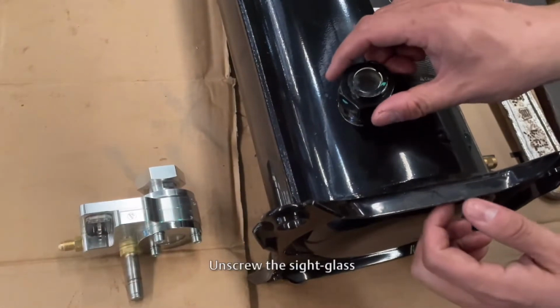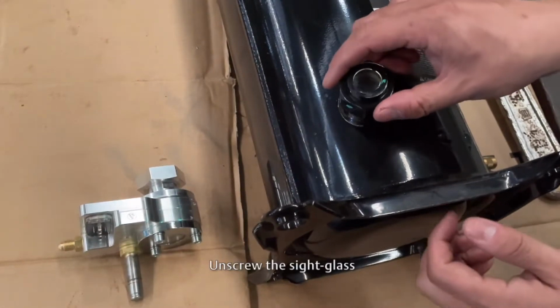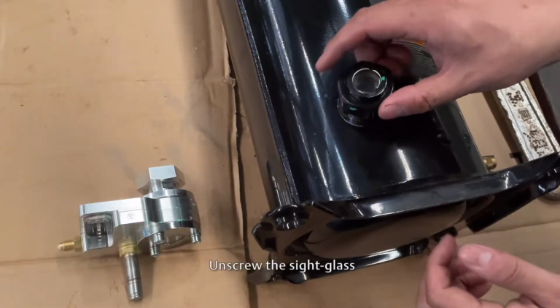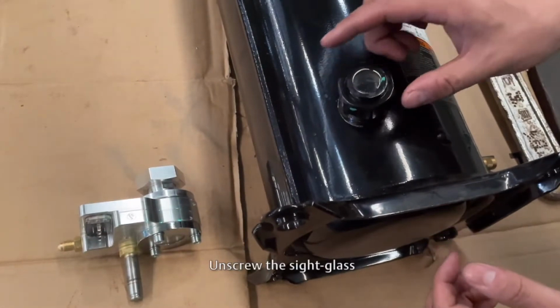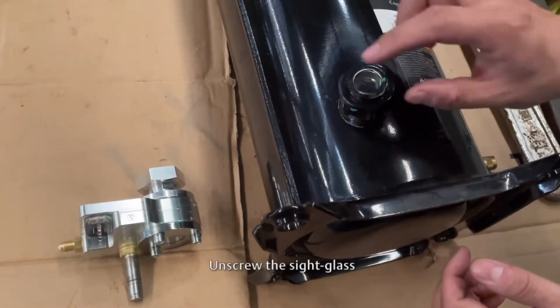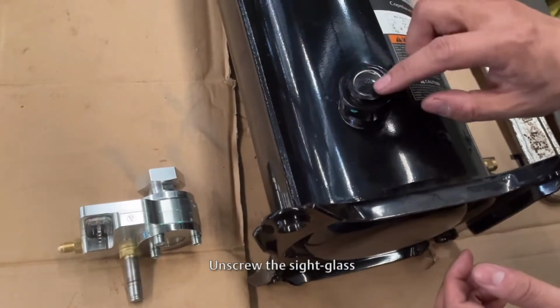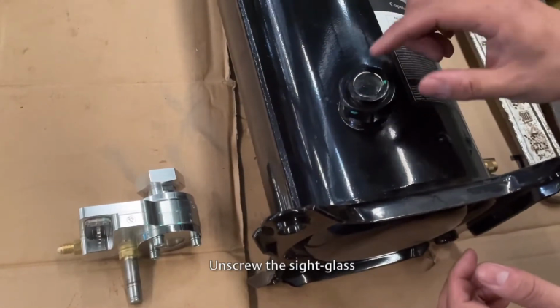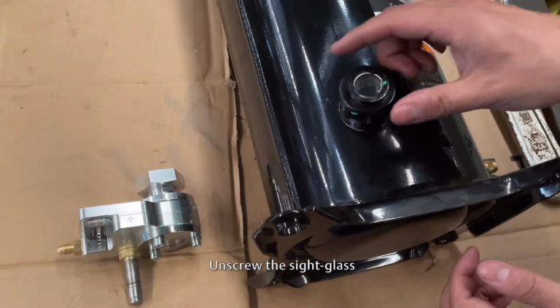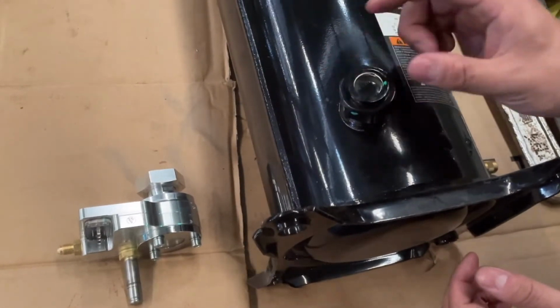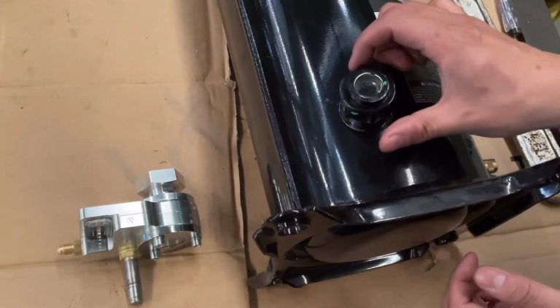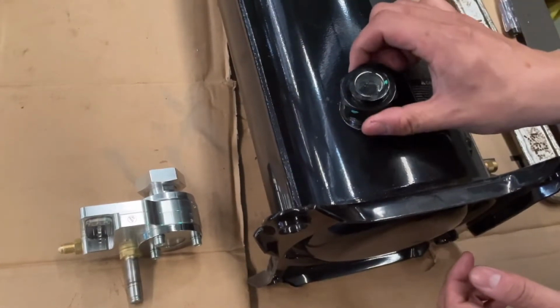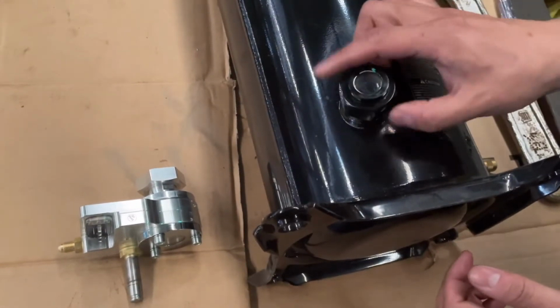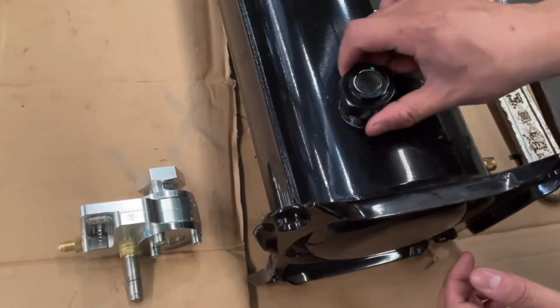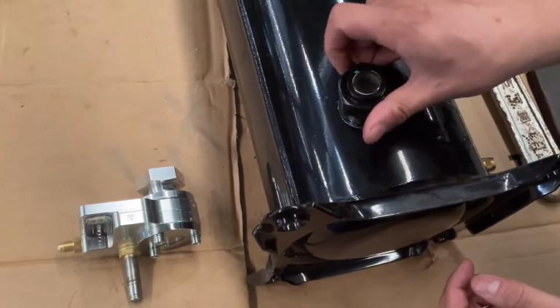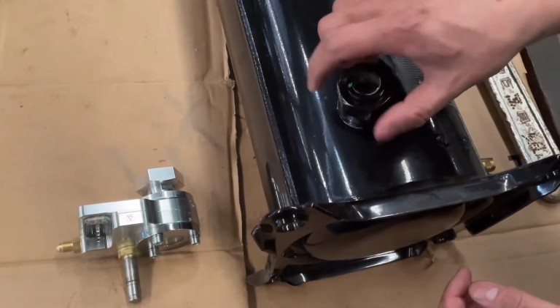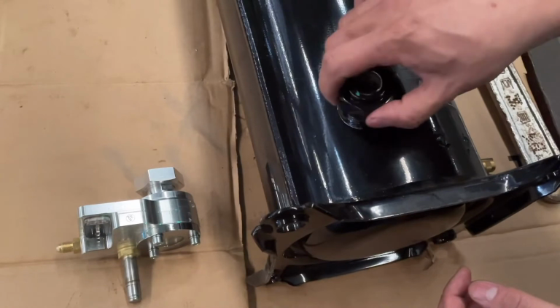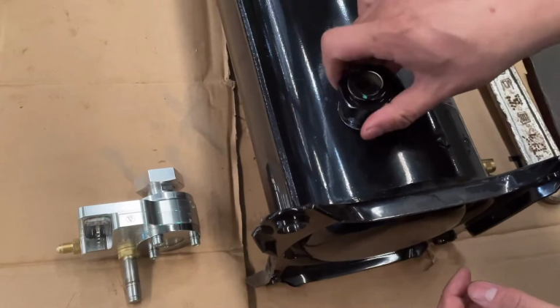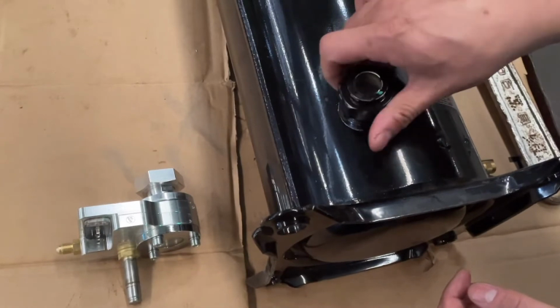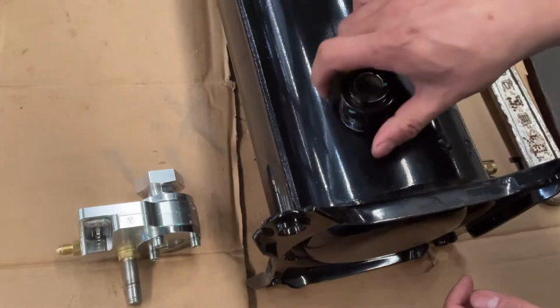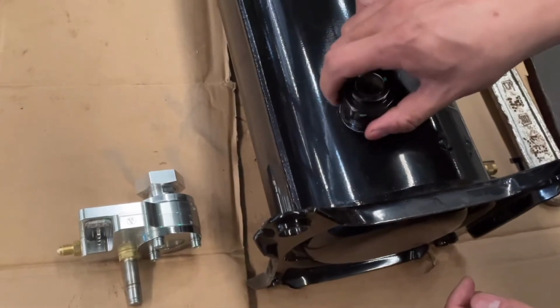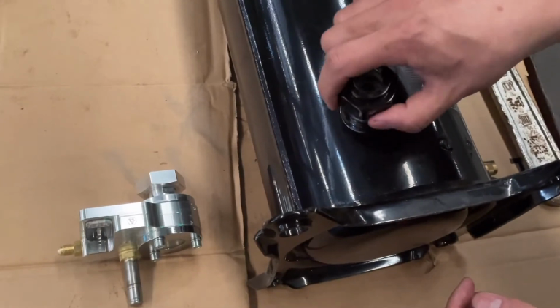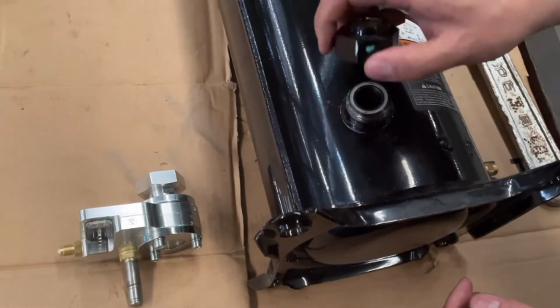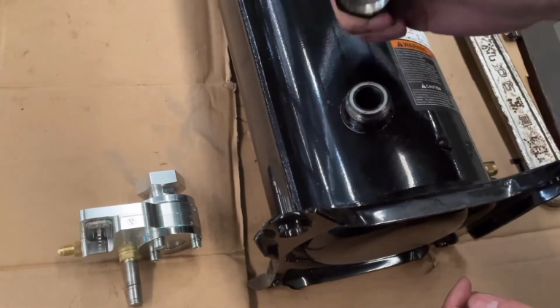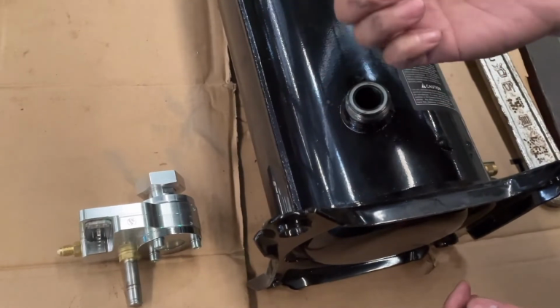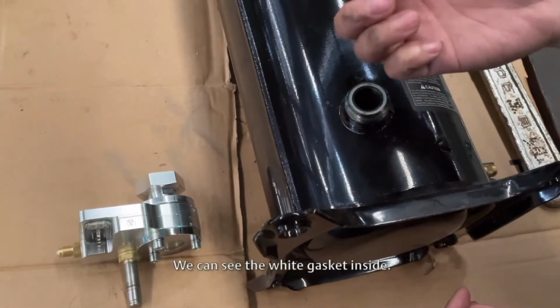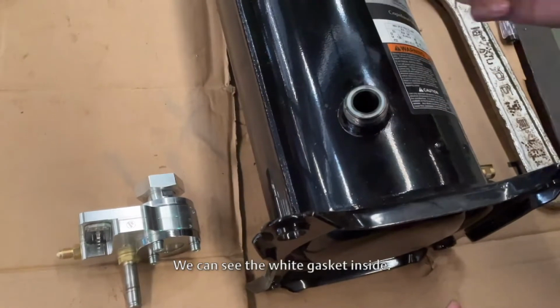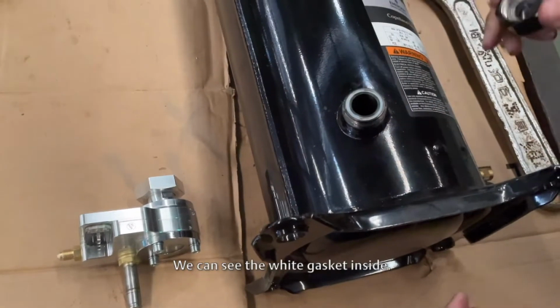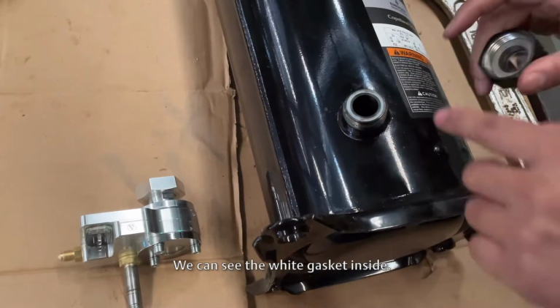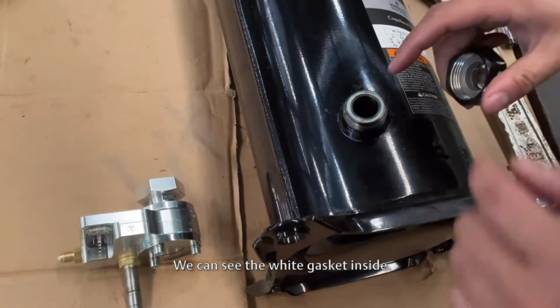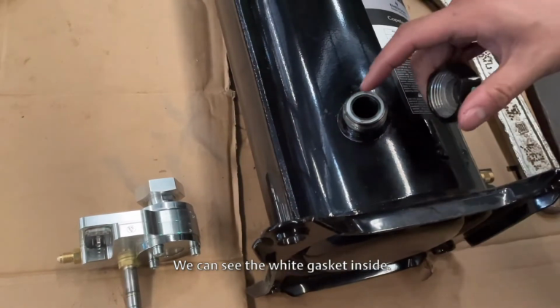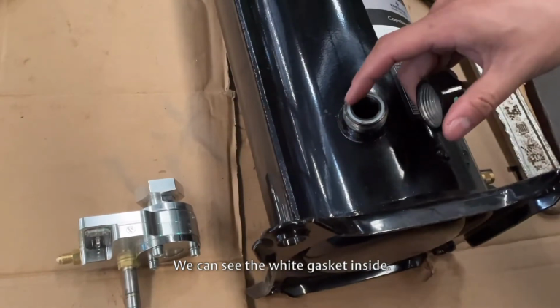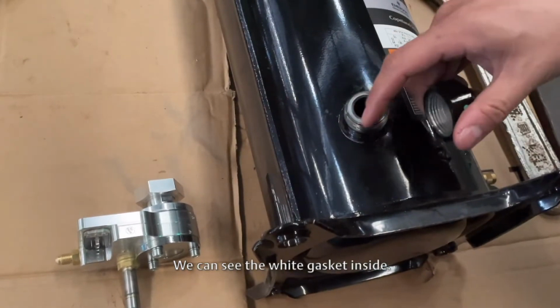We first put the compressor down on its side, then unscrew the side glass.